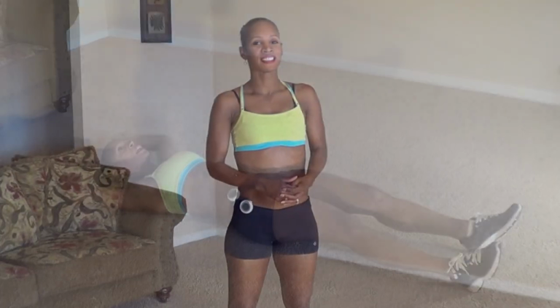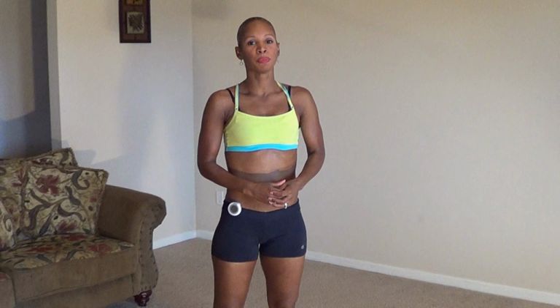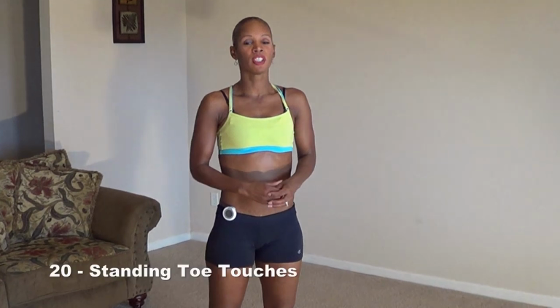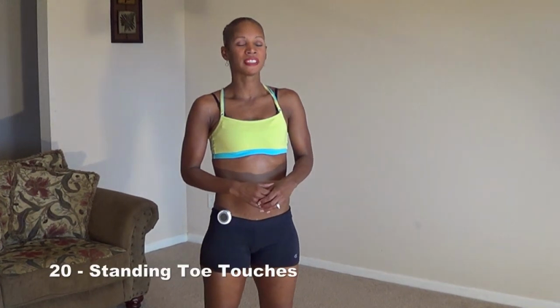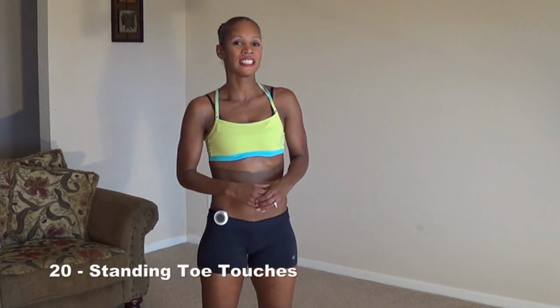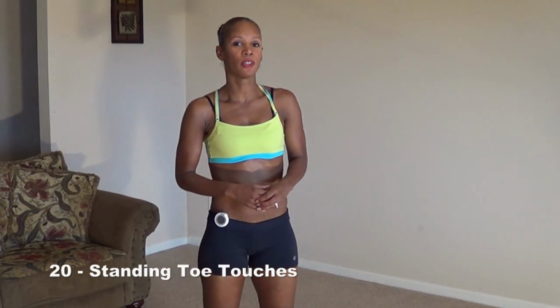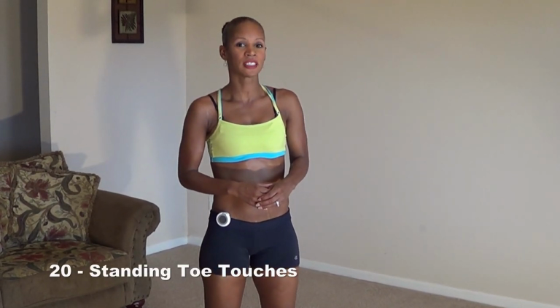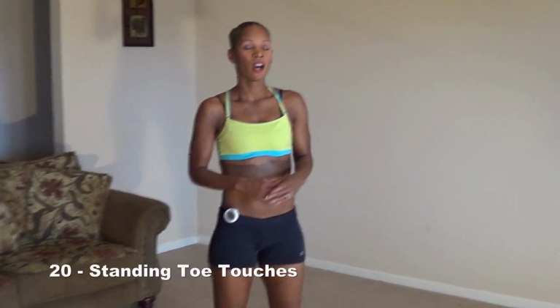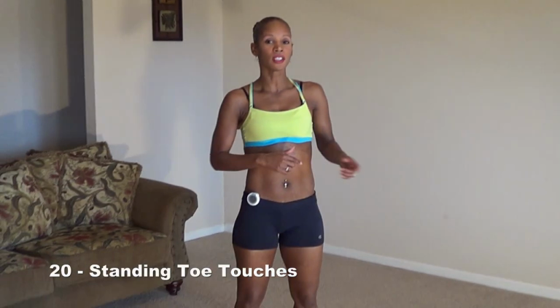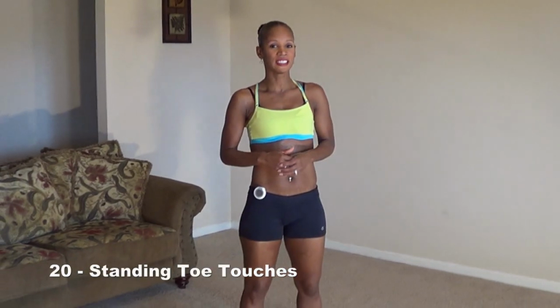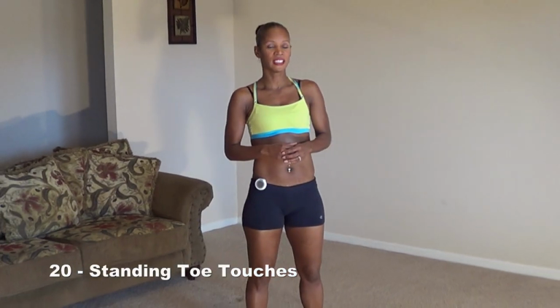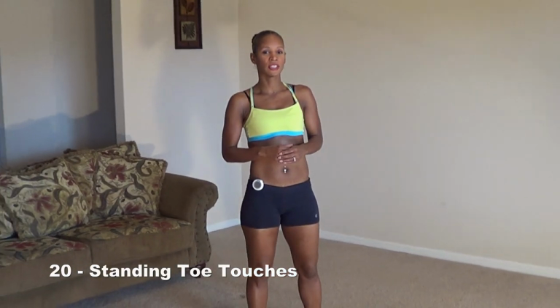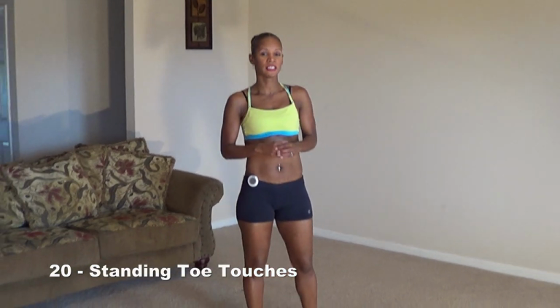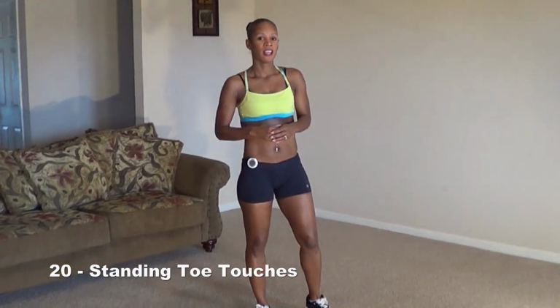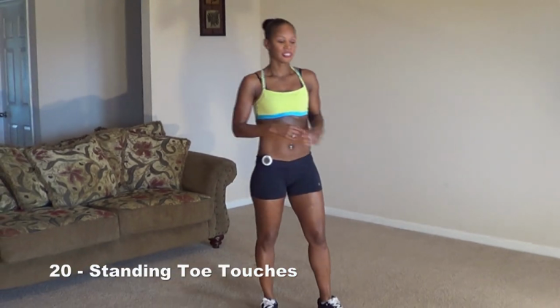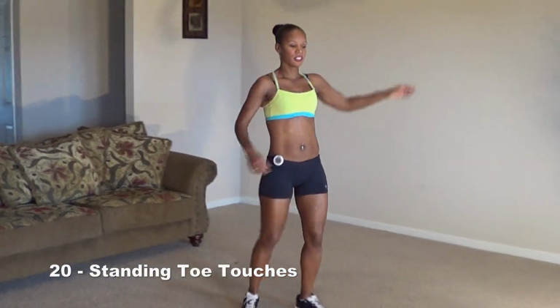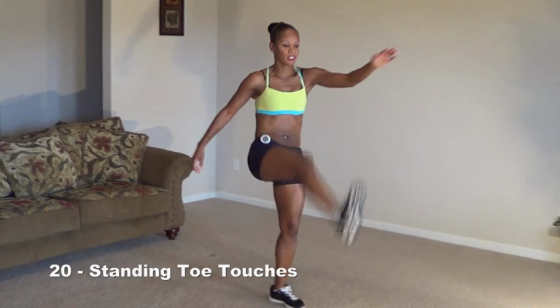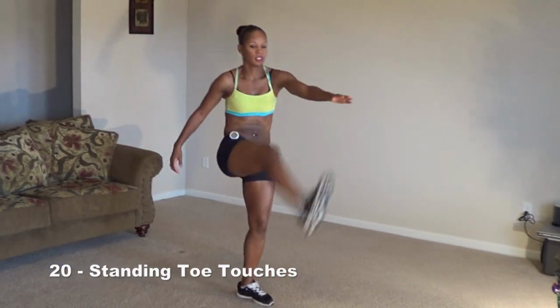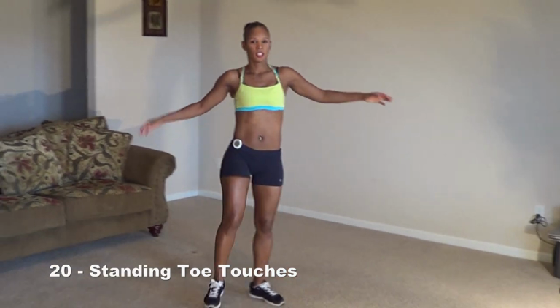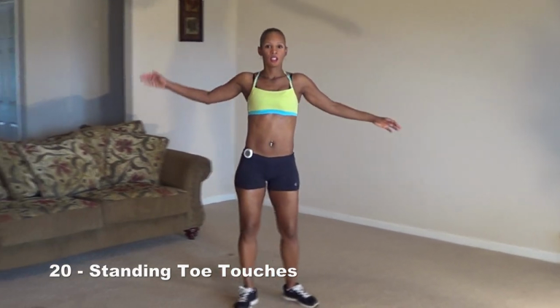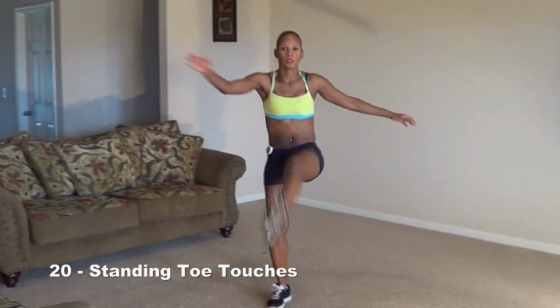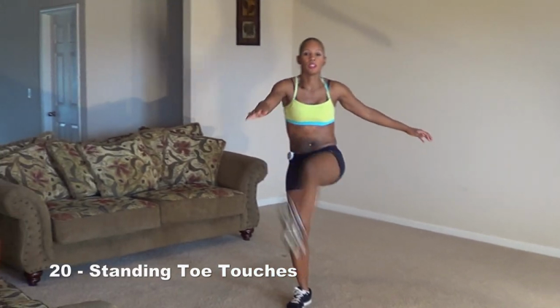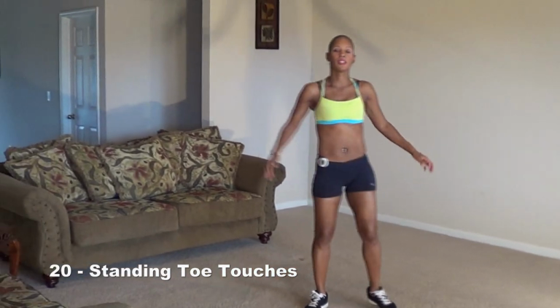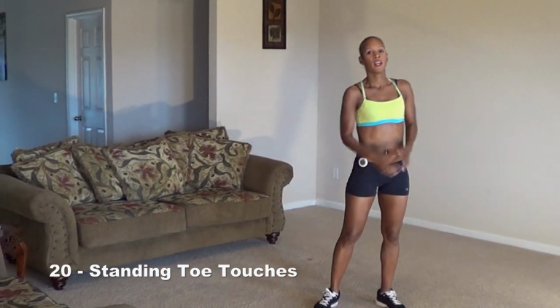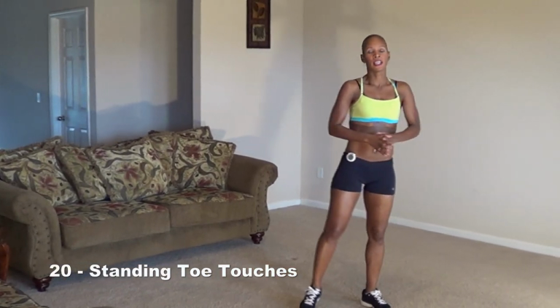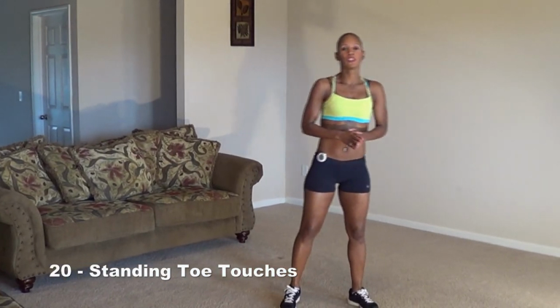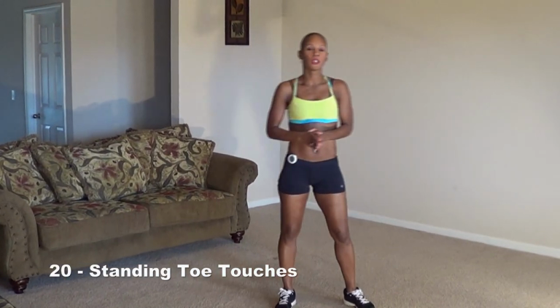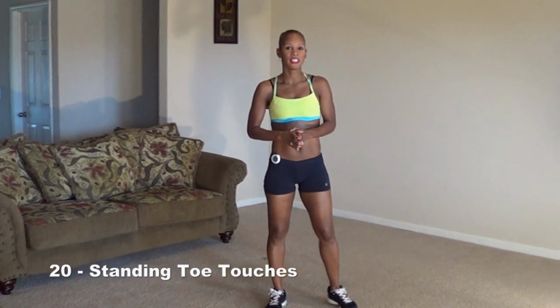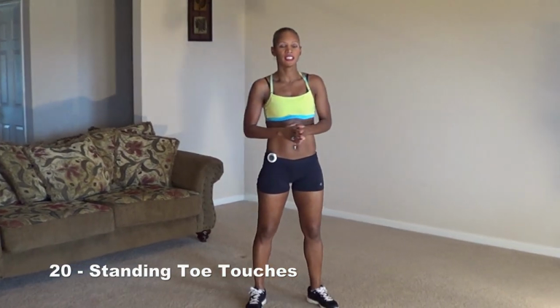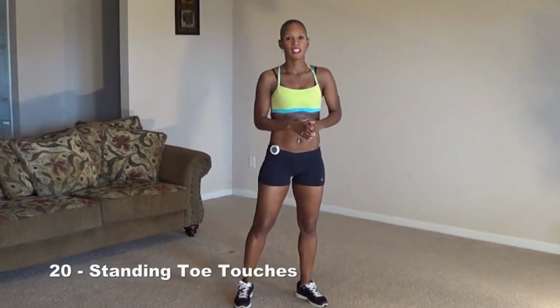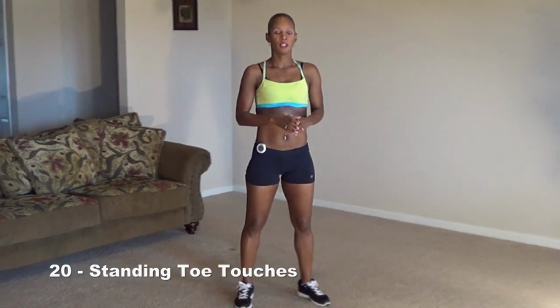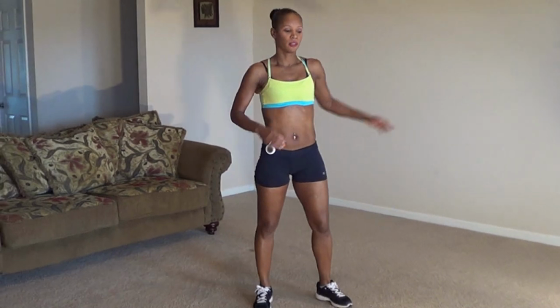The next move is going to be alternating standing toe touches. It looks like this. We're going to do 20 of these. Here we go.